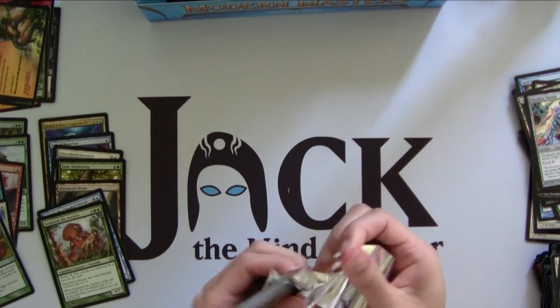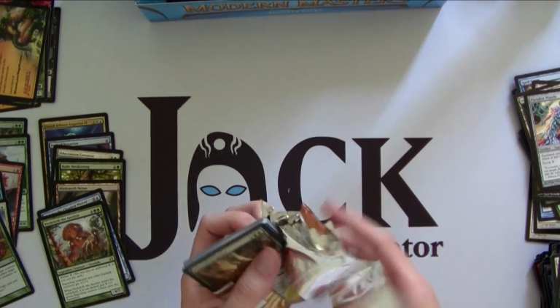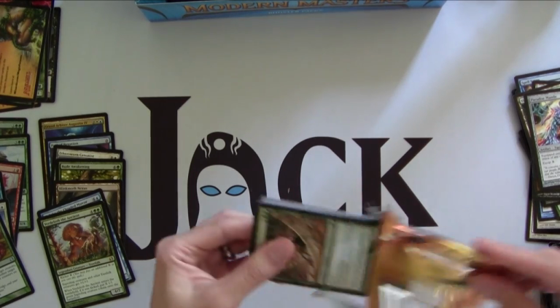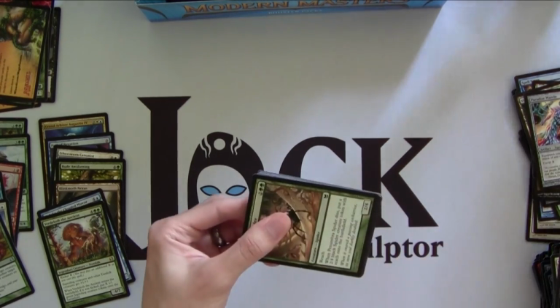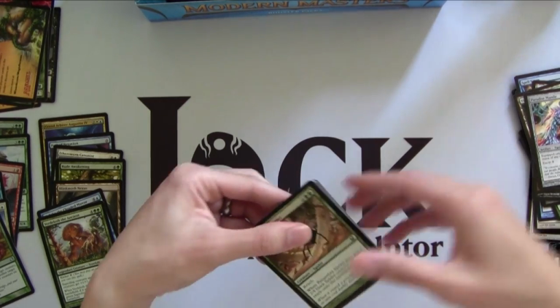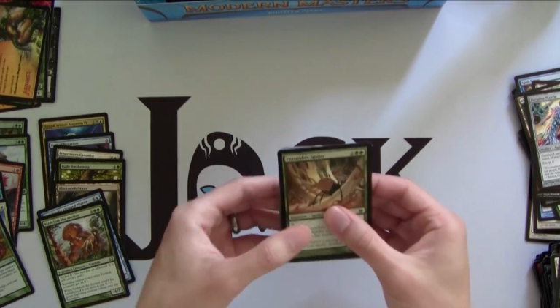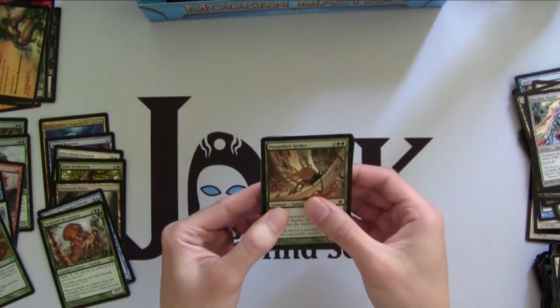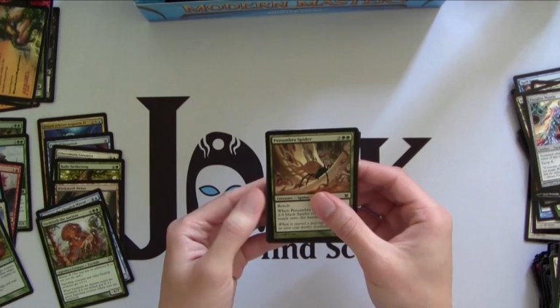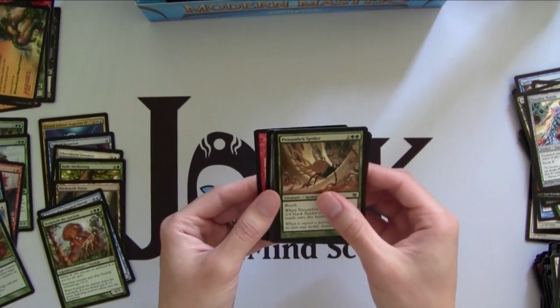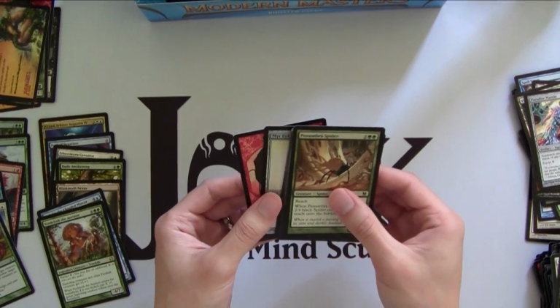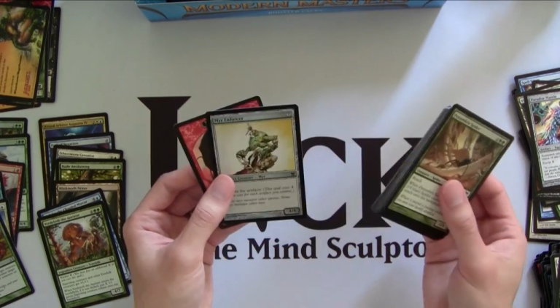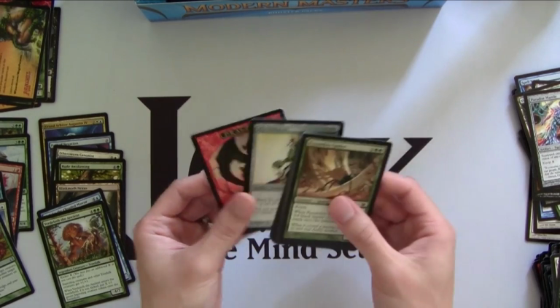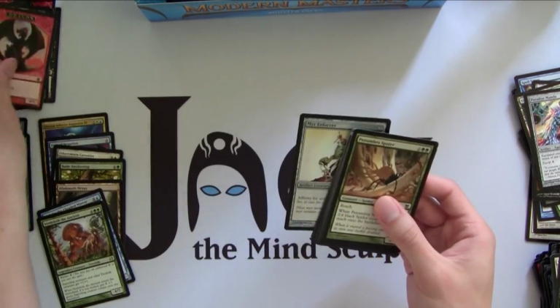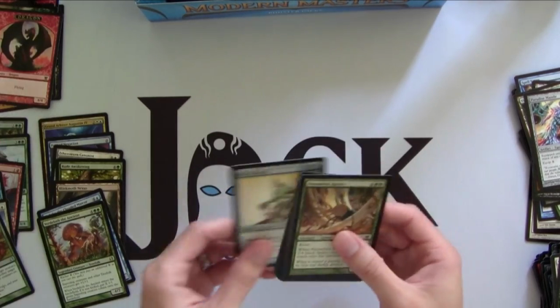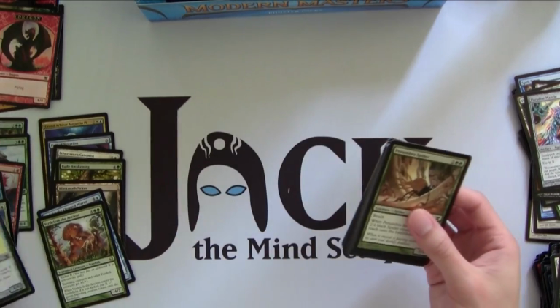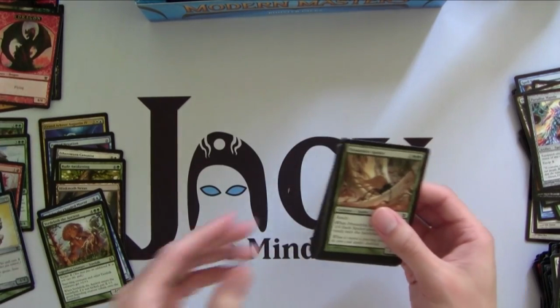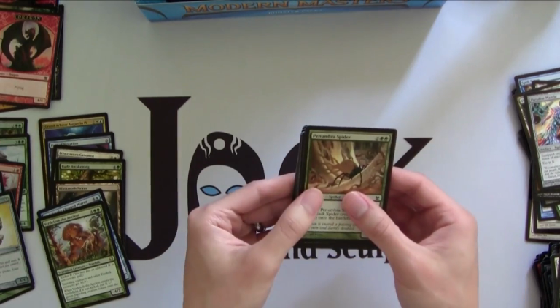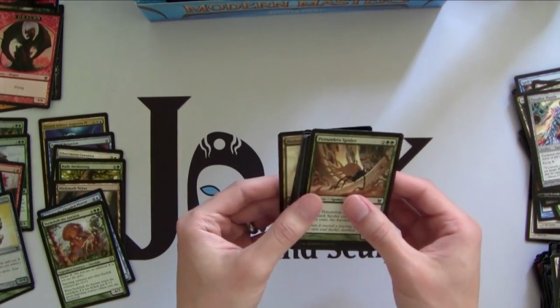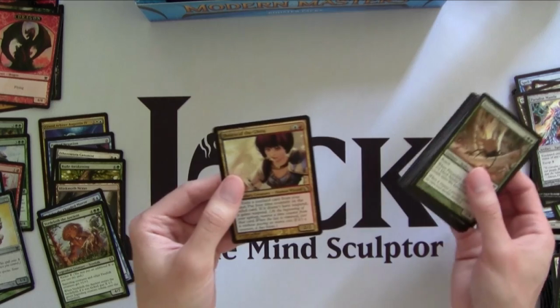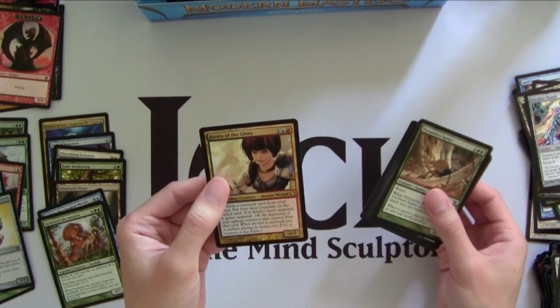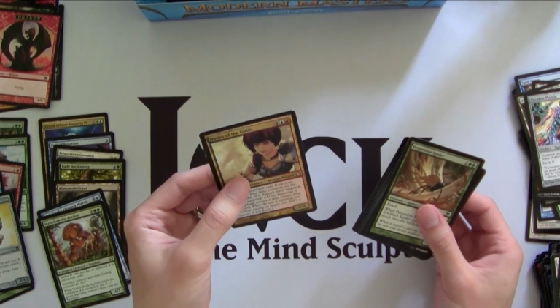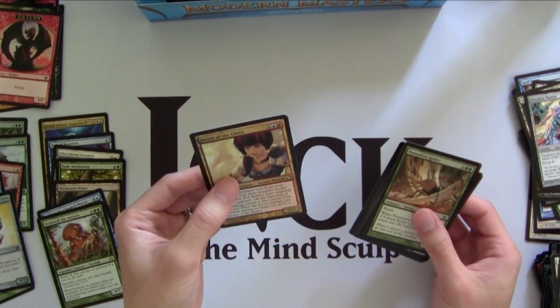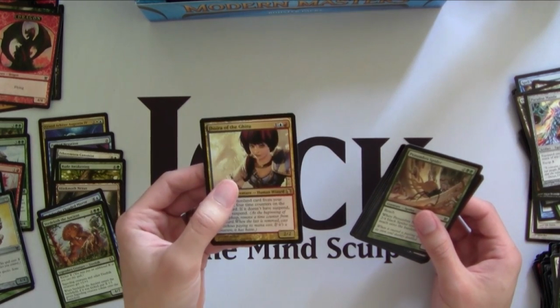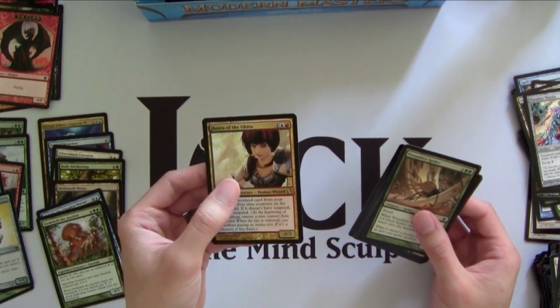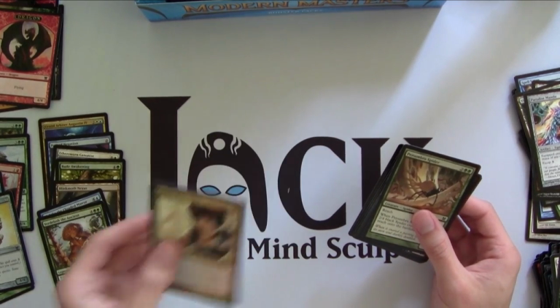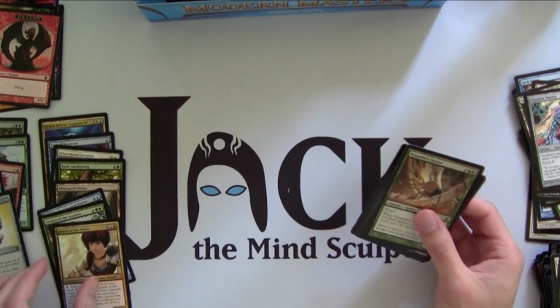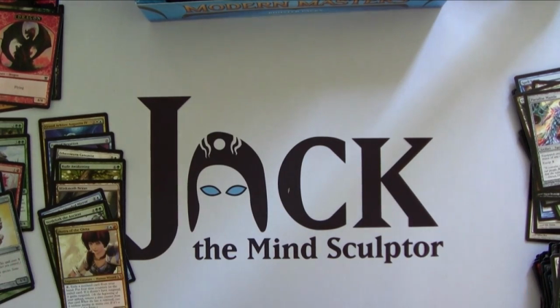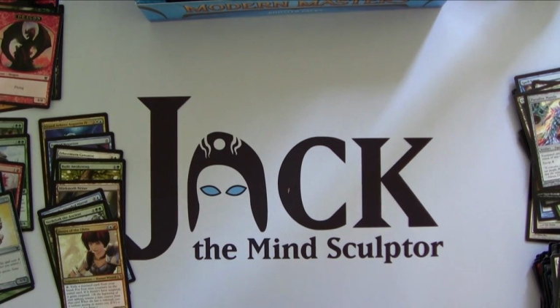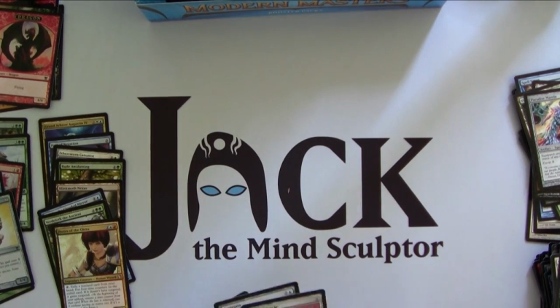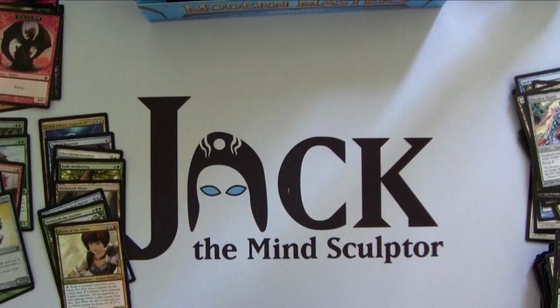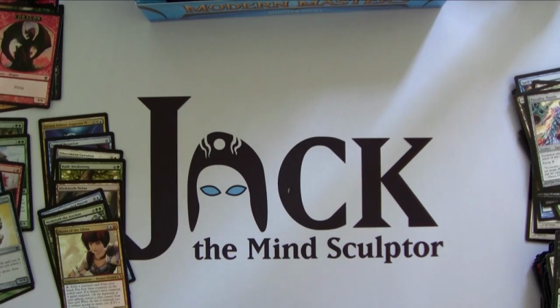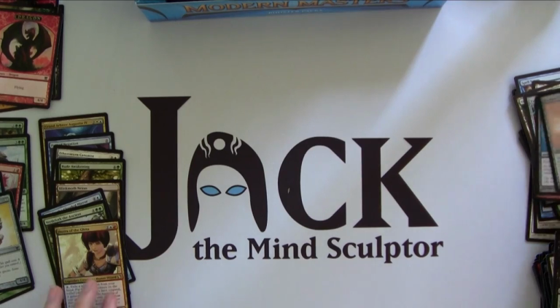Last booster in the first row is Foil Mirror Enforcer — sure. And our rare is Jorah of the Gitu, a very good EDH commander. So, no Mythics yet, which is kind of sucky.